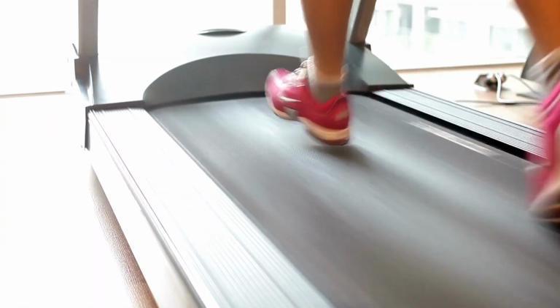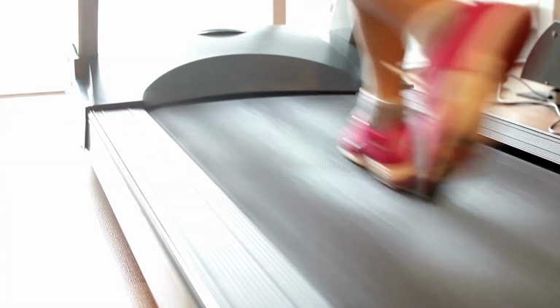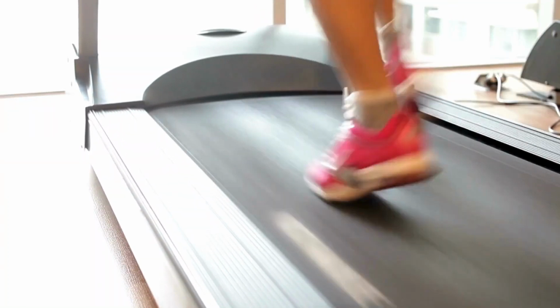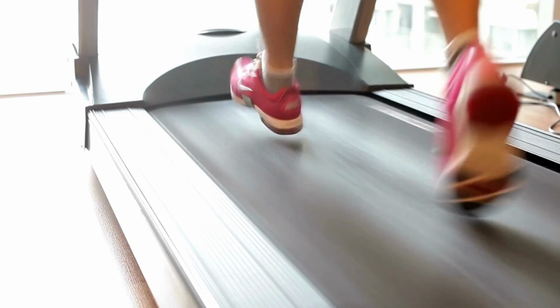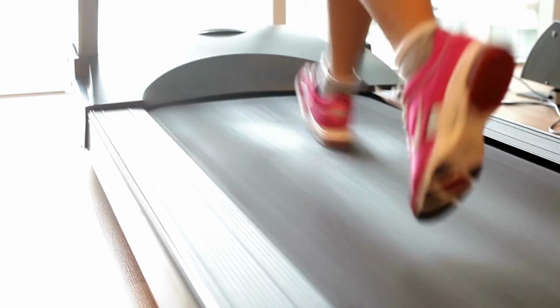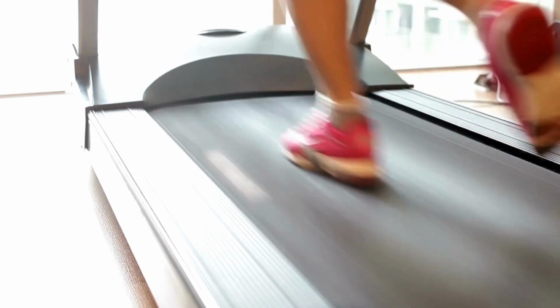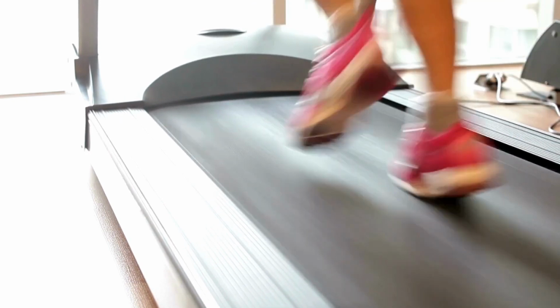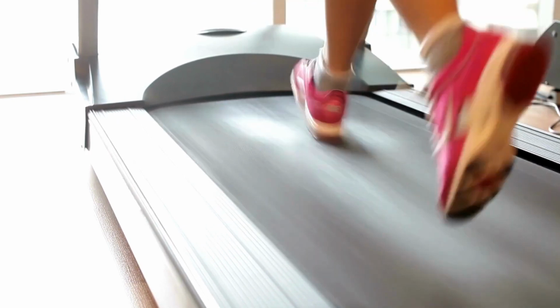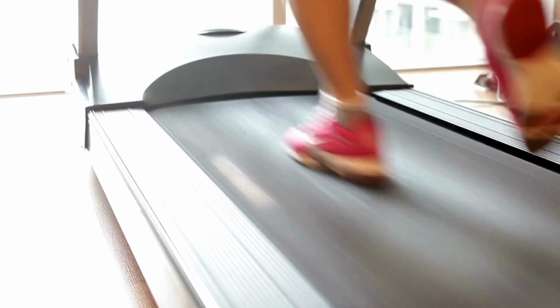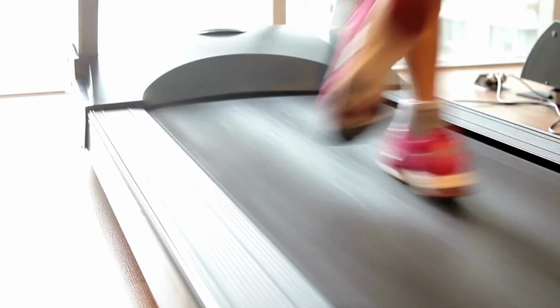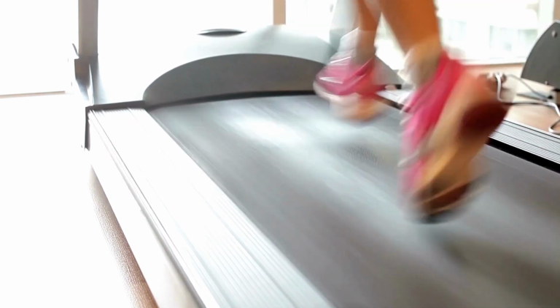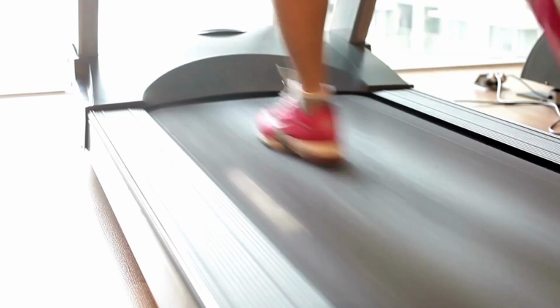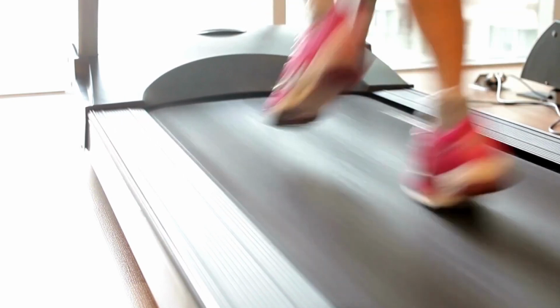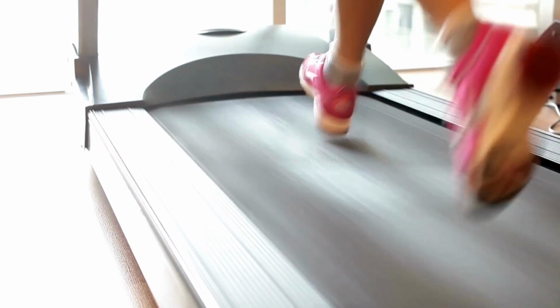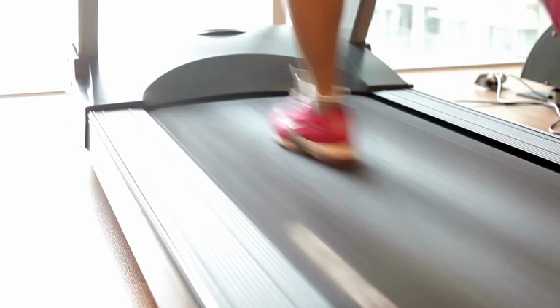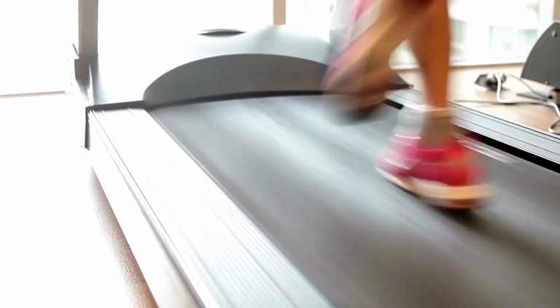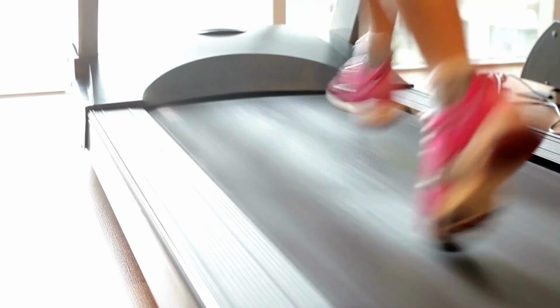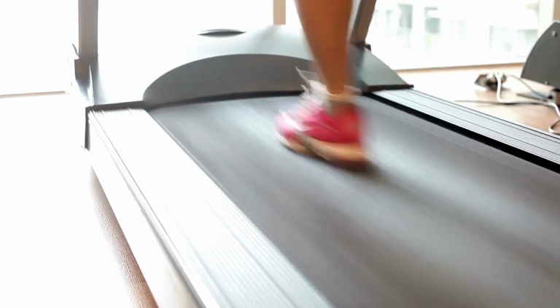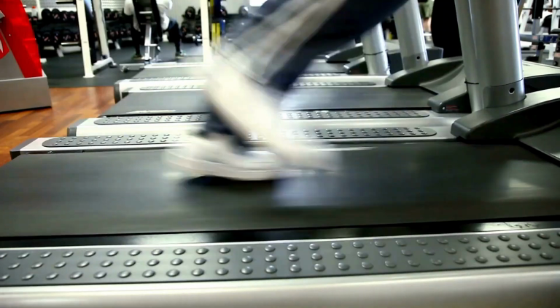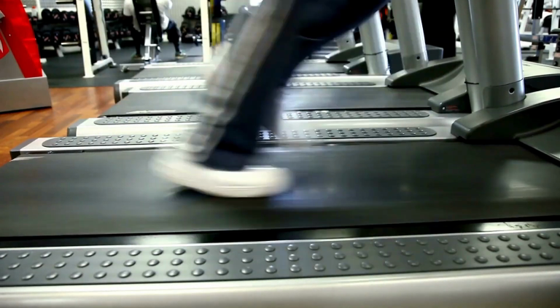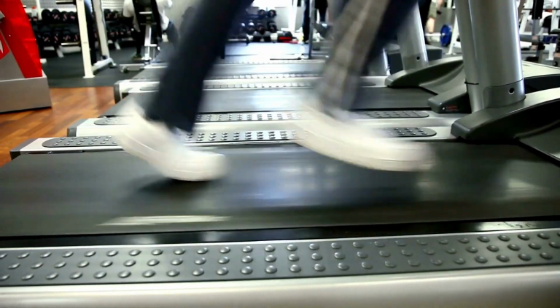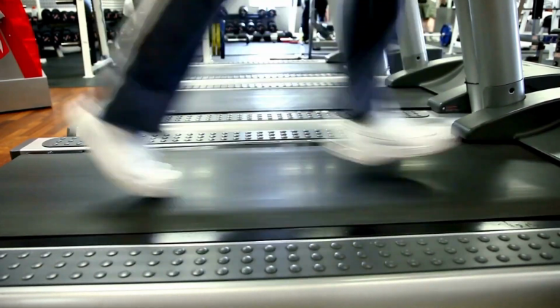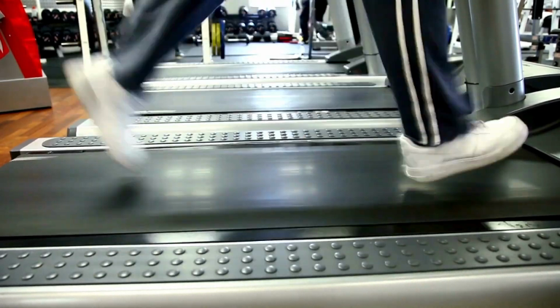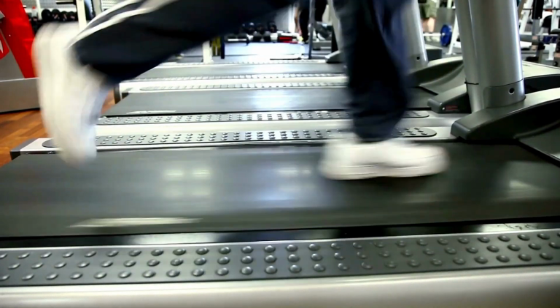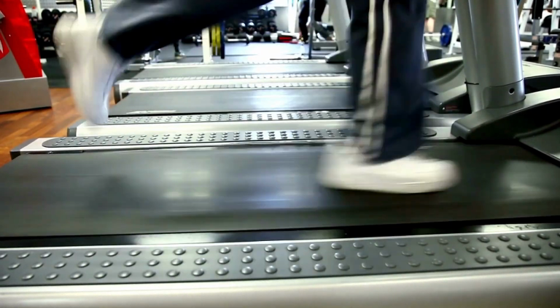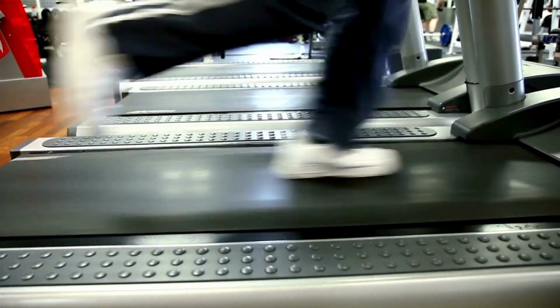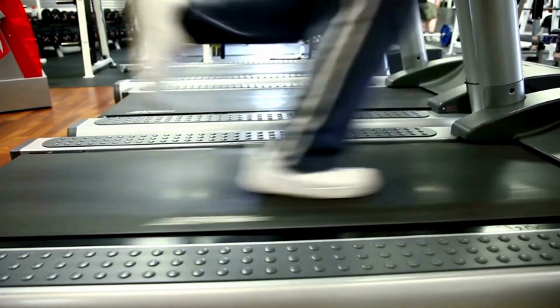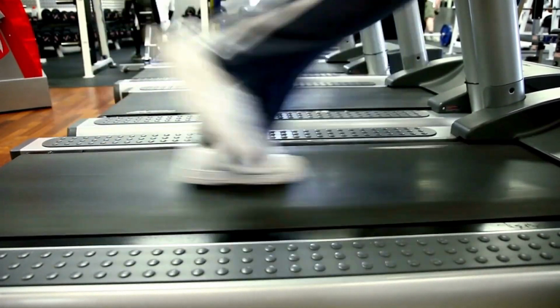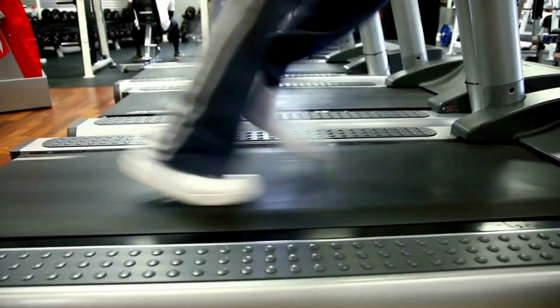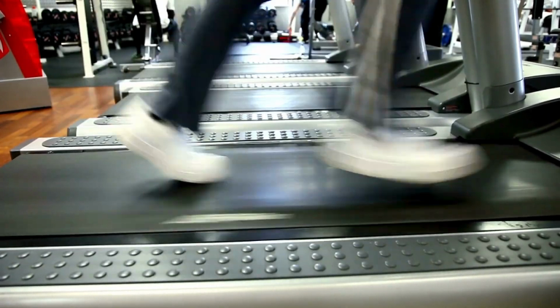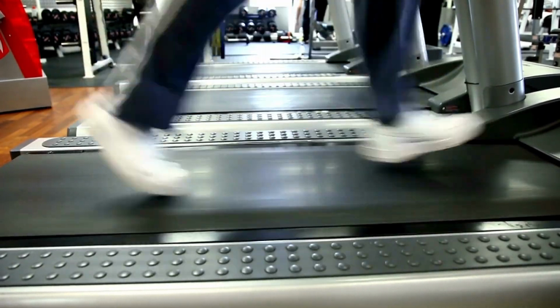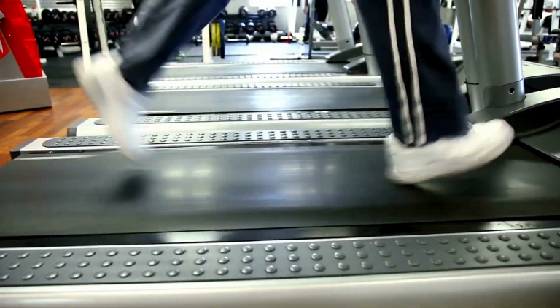Despite weighing under 100 pounds, this folding treadmill feels sturdy and substantial during use. The 2.0 HP motor provides smooth, consistent power ideal for walking, jogging, or running.